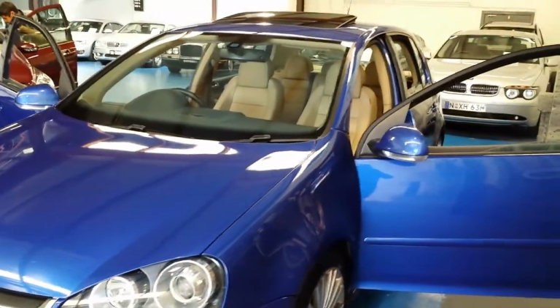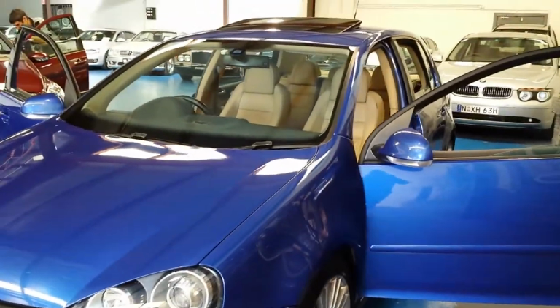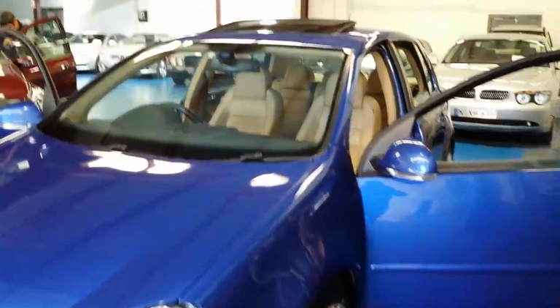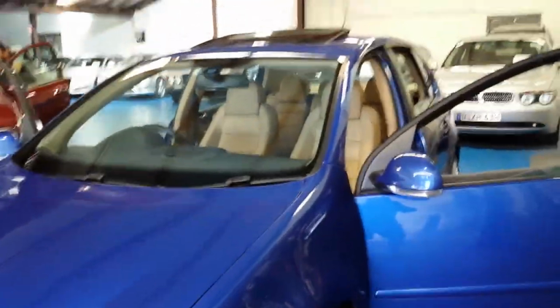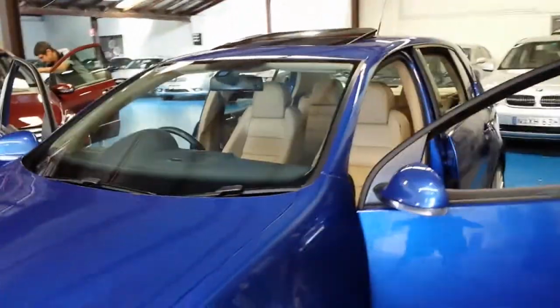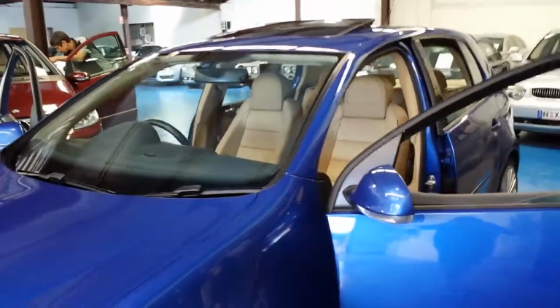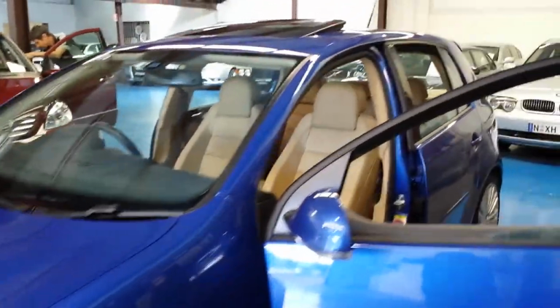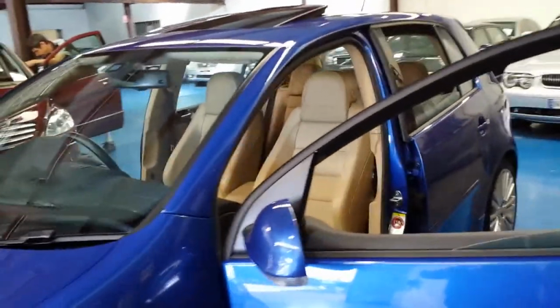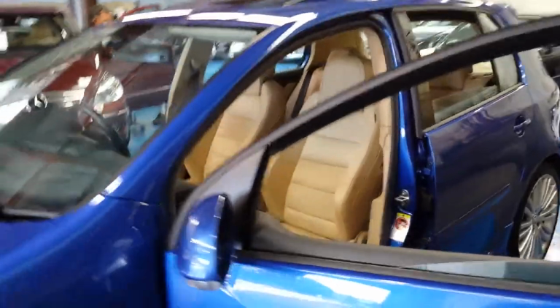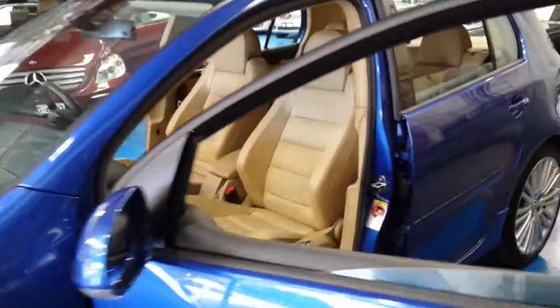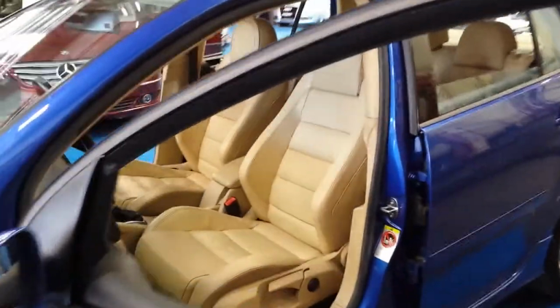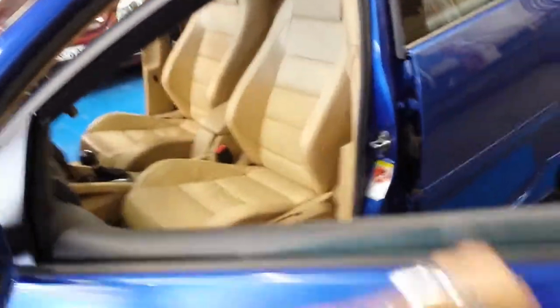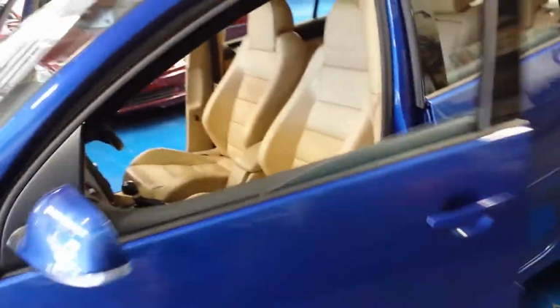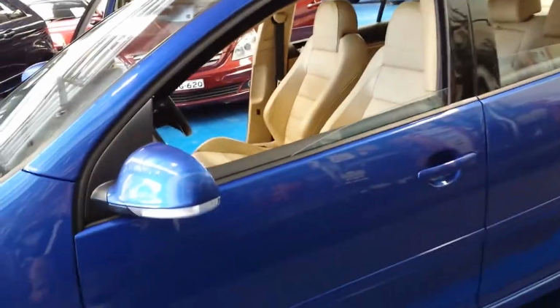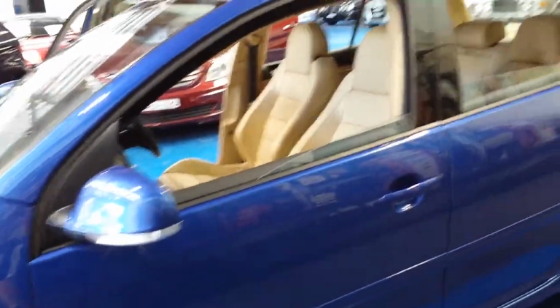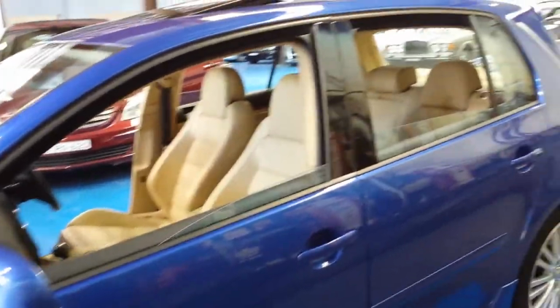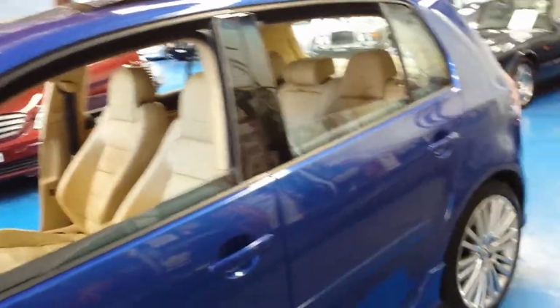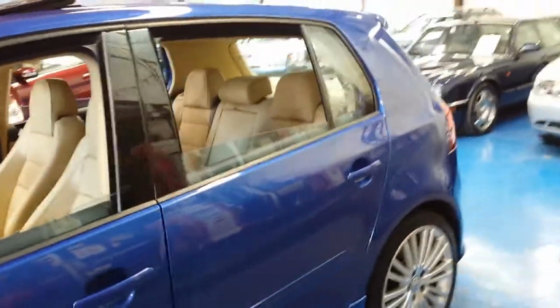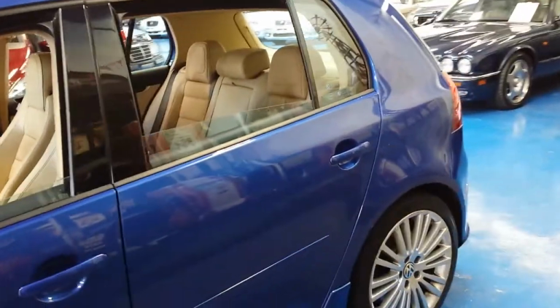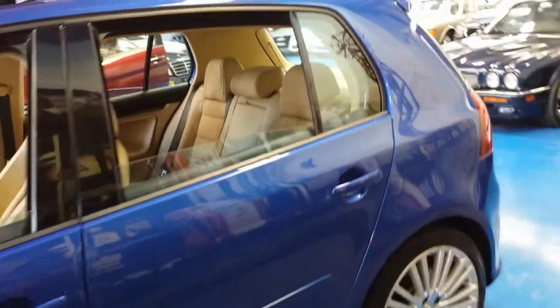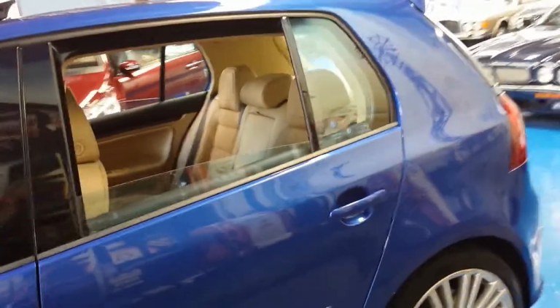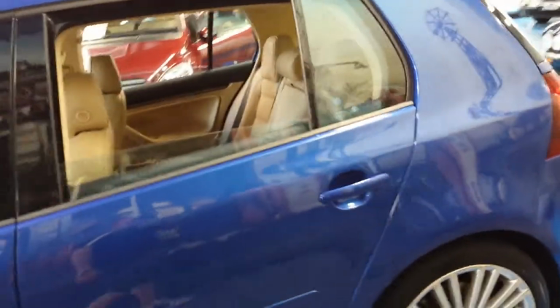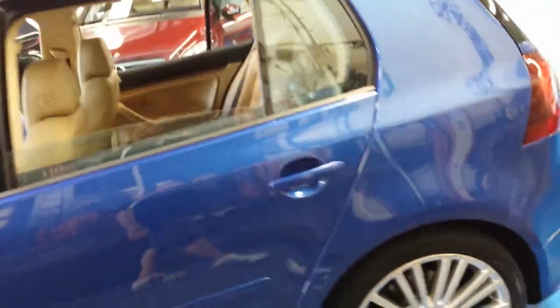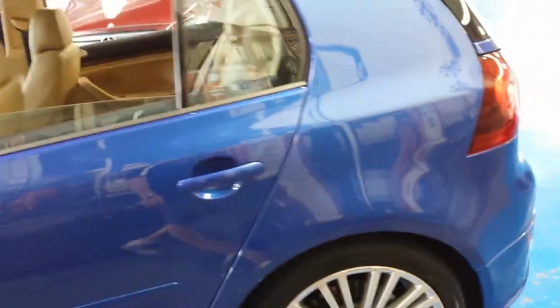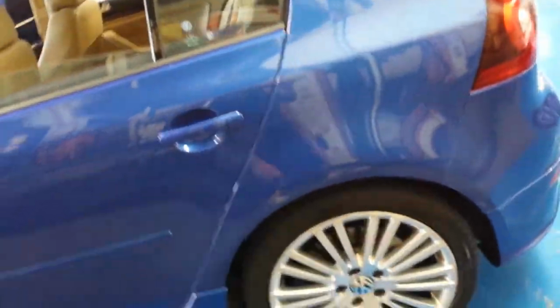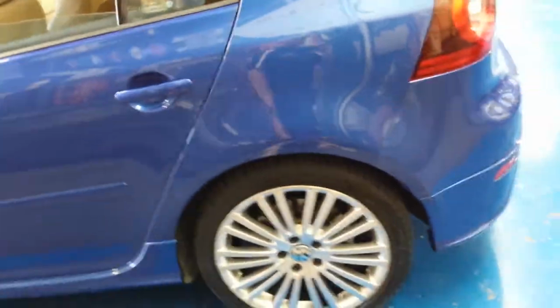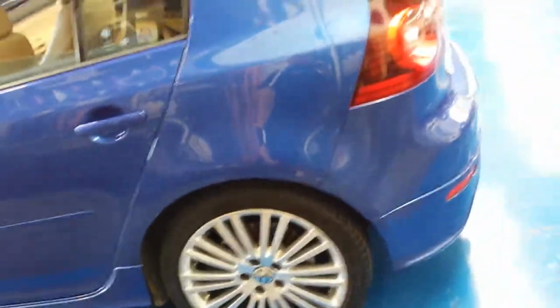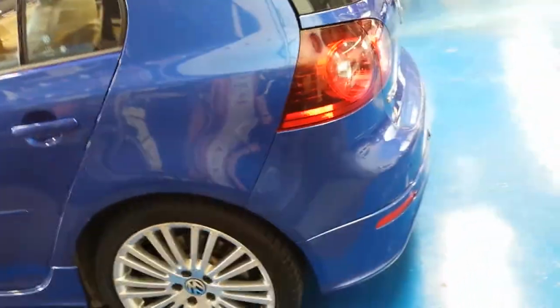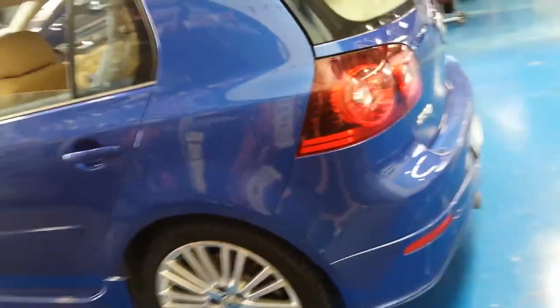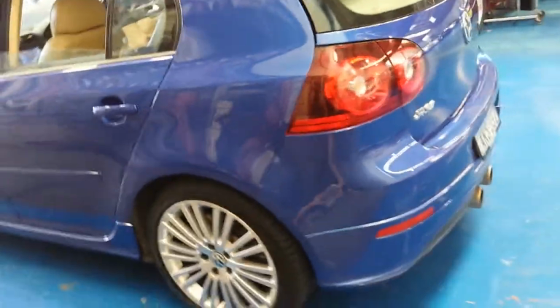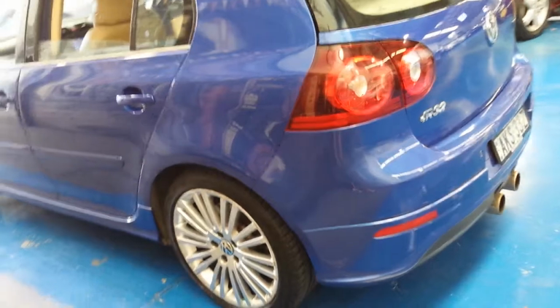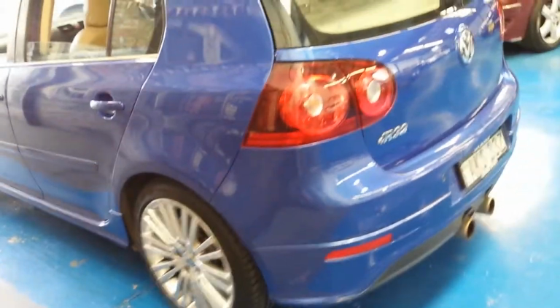The Old Timer Centre specialises in luxury European cars. This is absolutely priced very, very well at $22,000, considering that it probably was $63,000 or $64,000 when it was new. It's a January 2007 compliance.